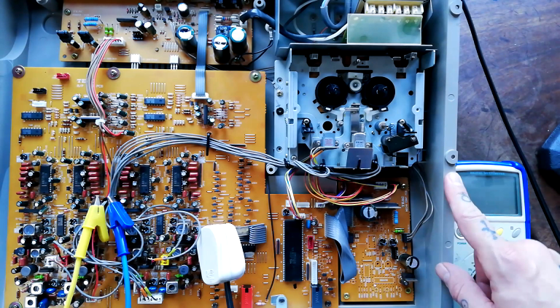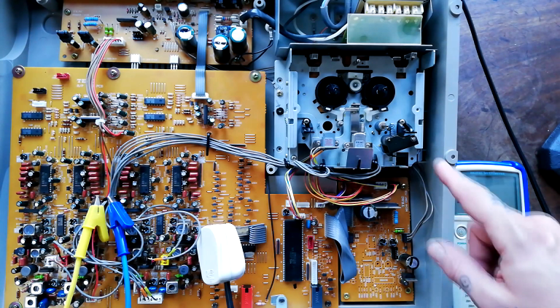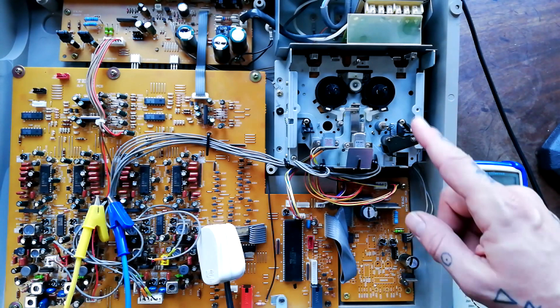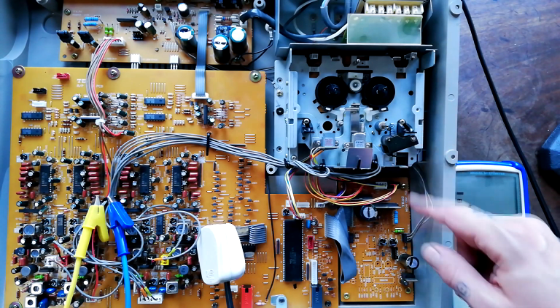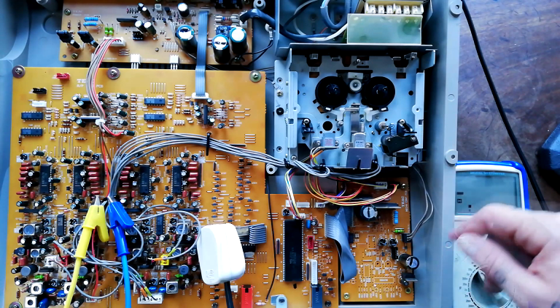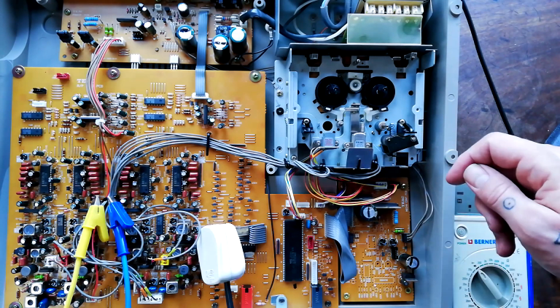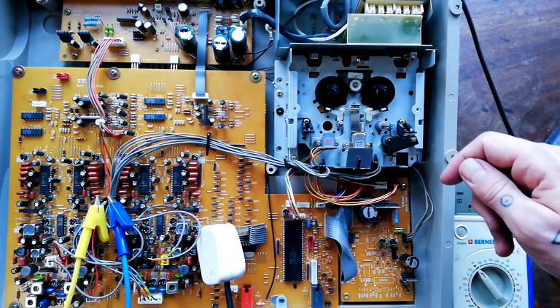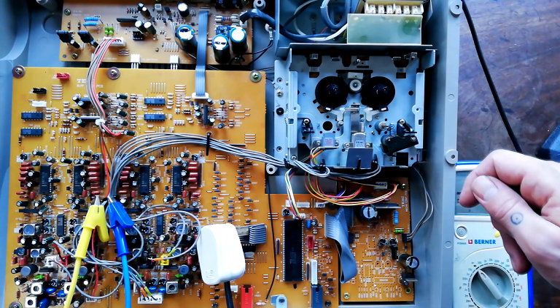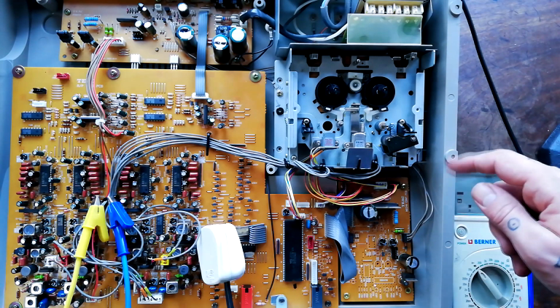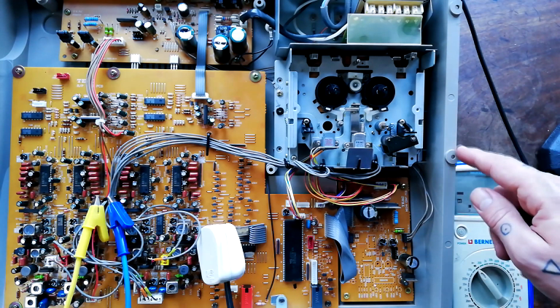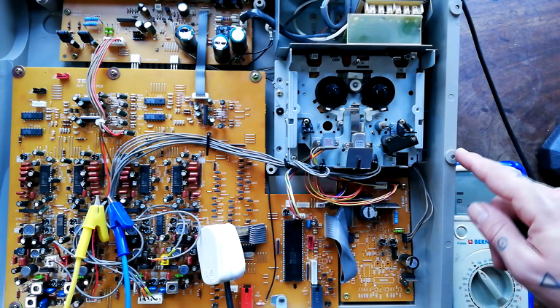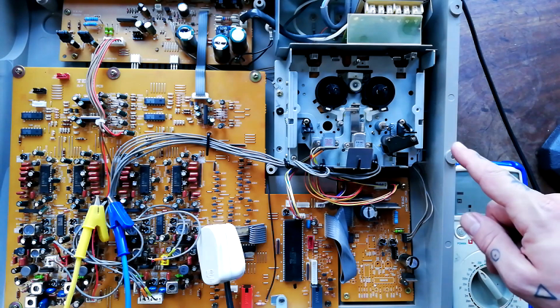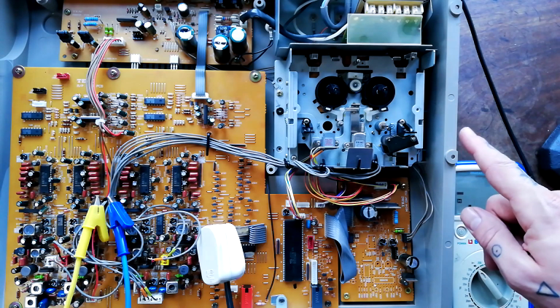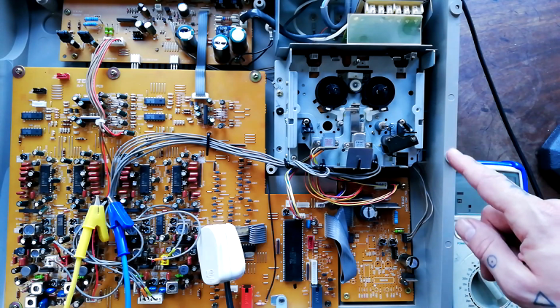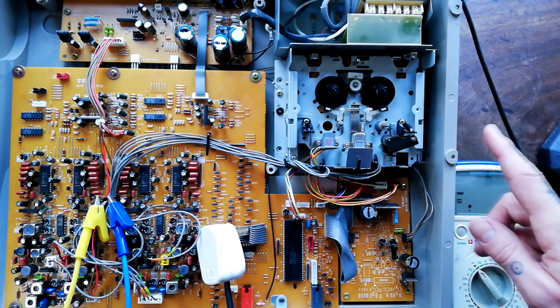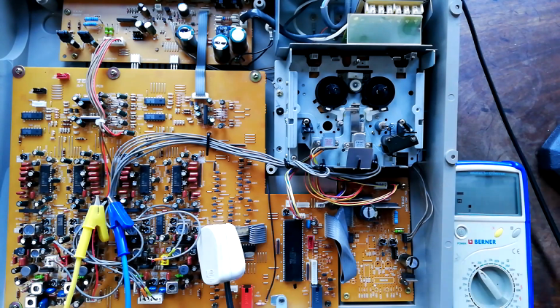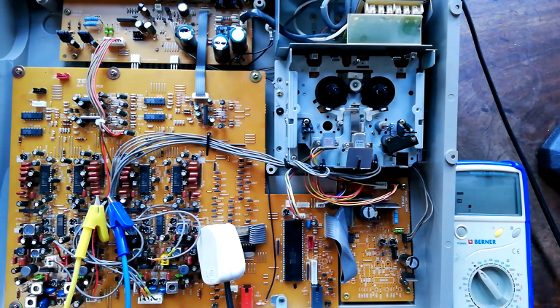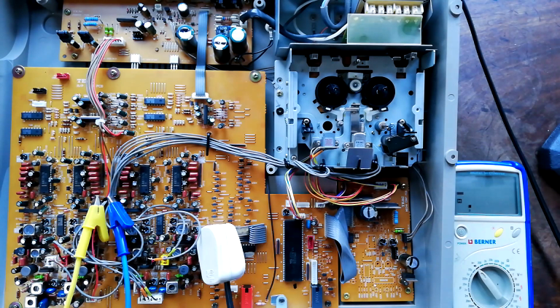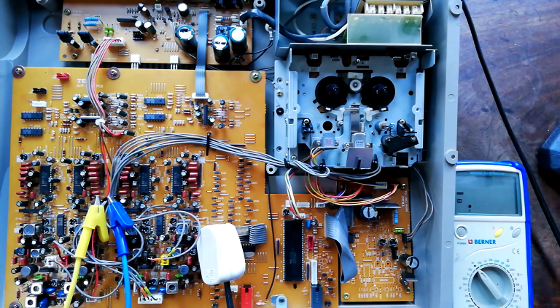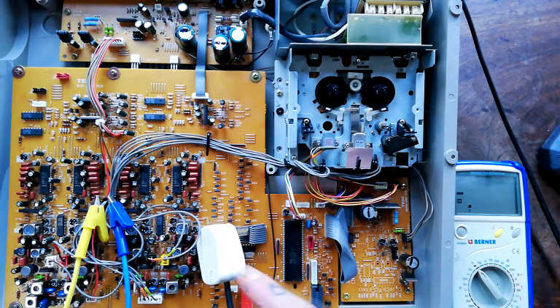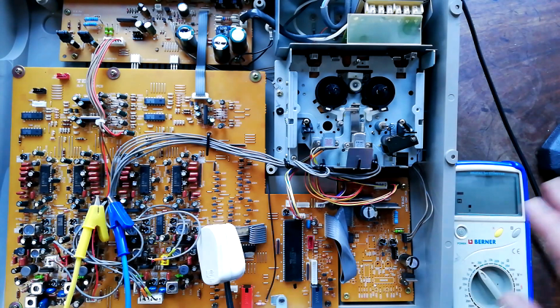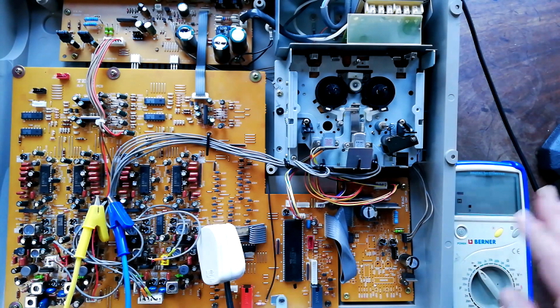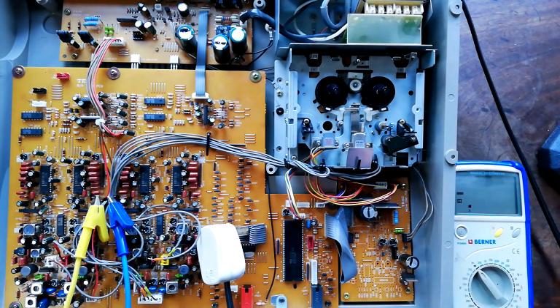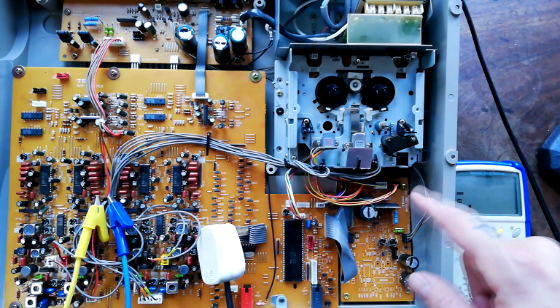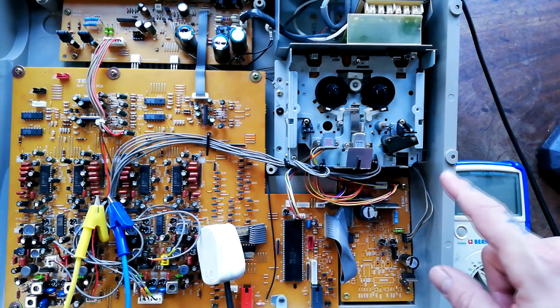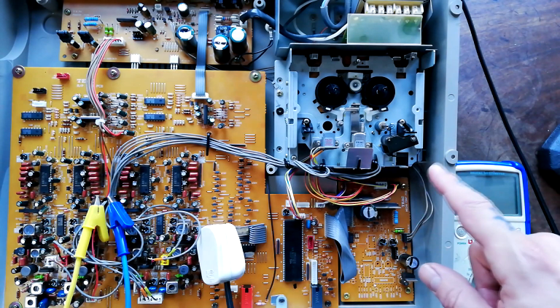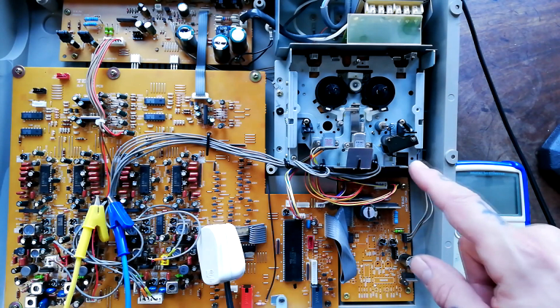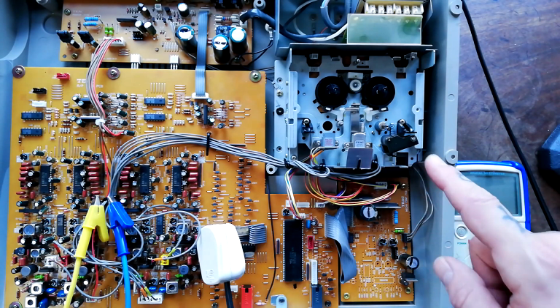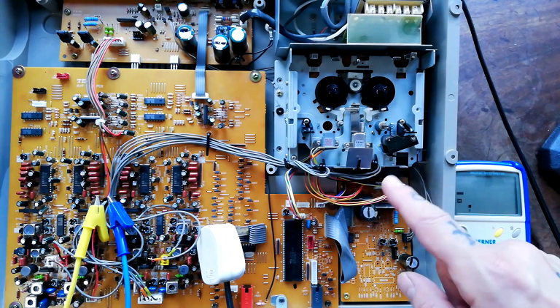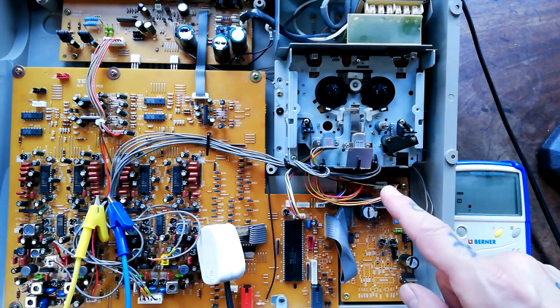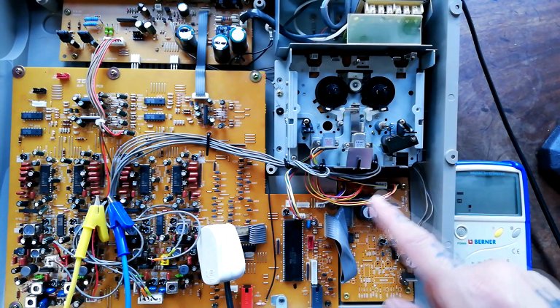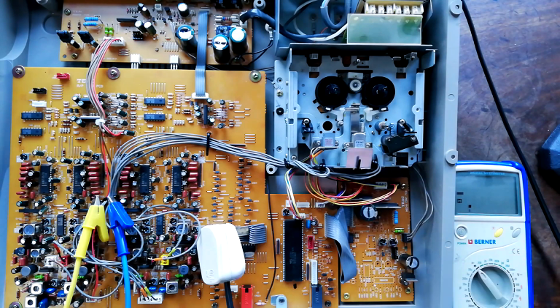Before you start heaving out transformers, replacing power warts, or recapping power conditioning boards, a lot of these machines will have internal fuses.